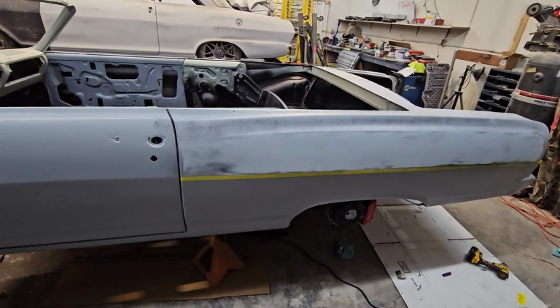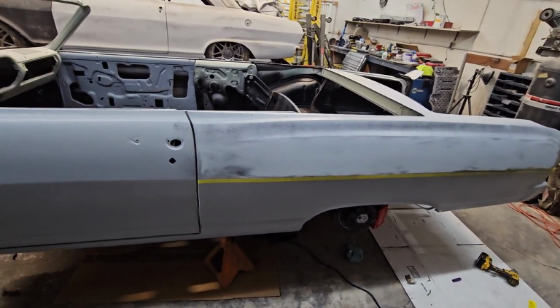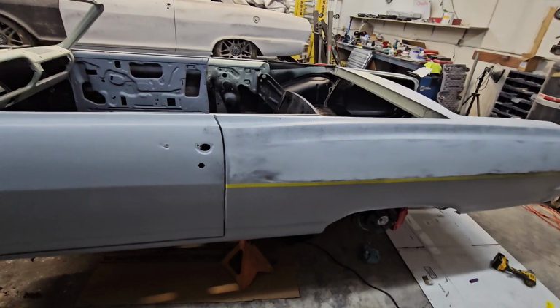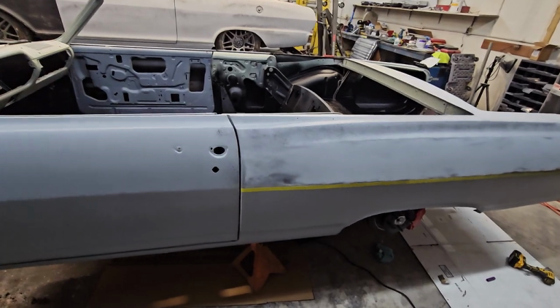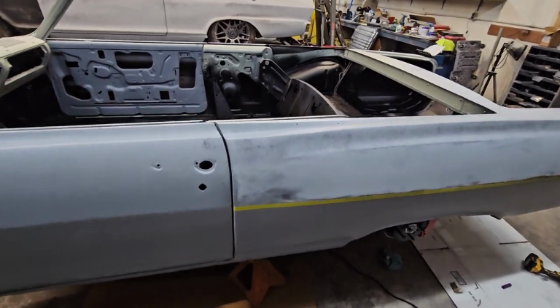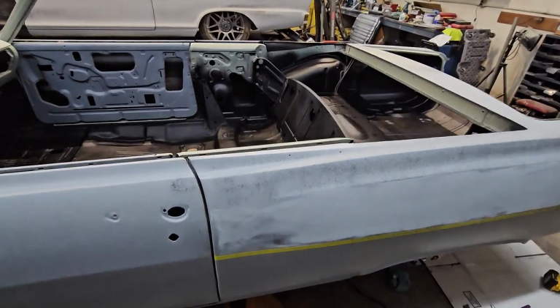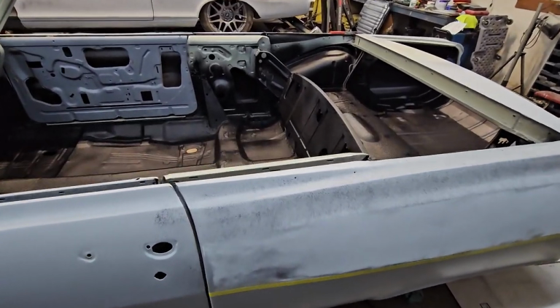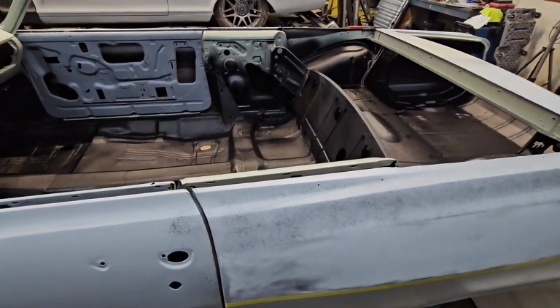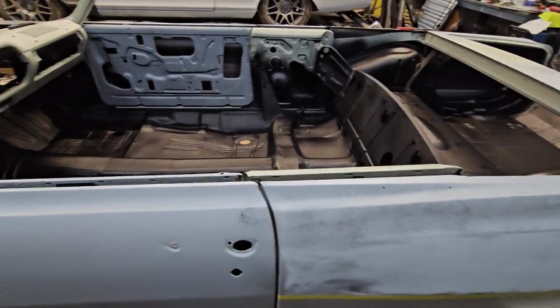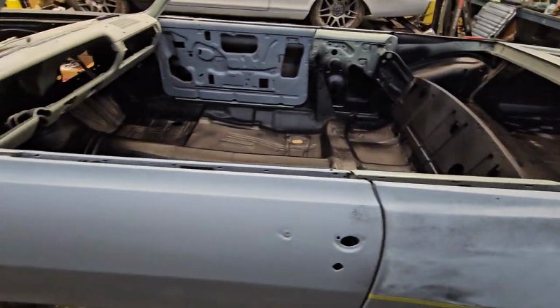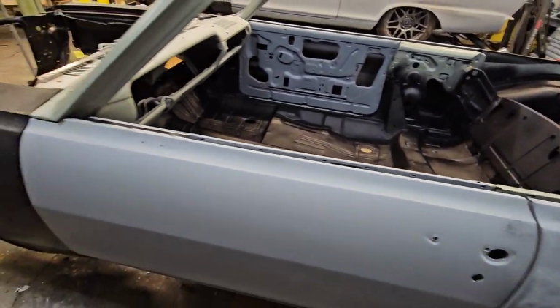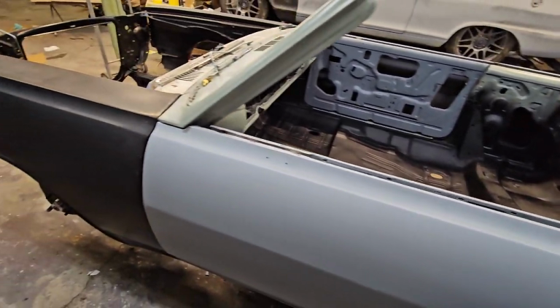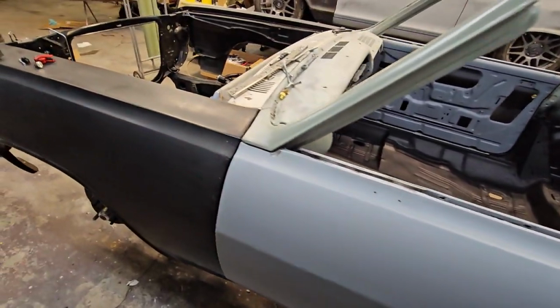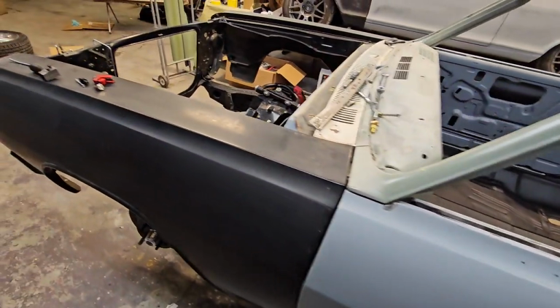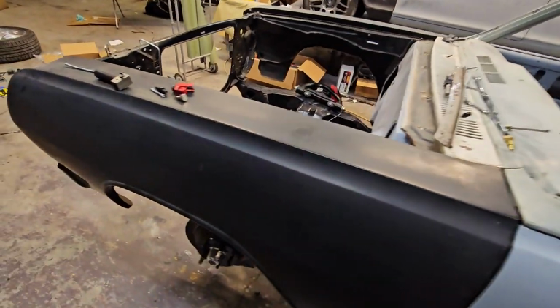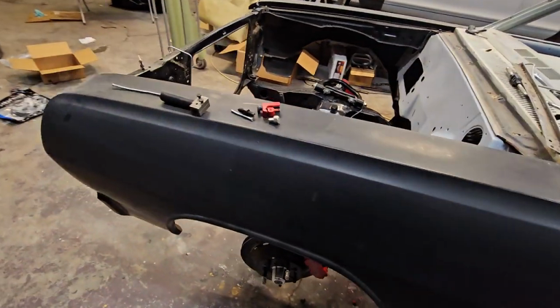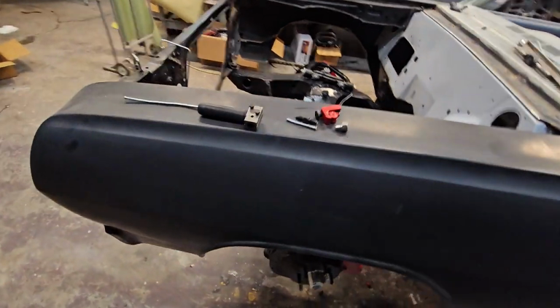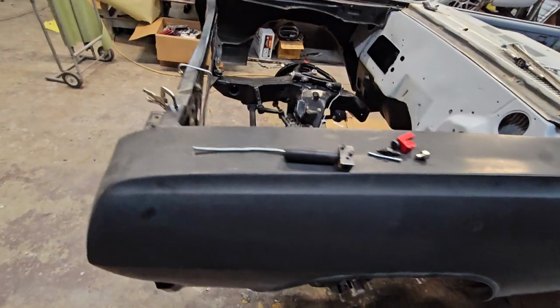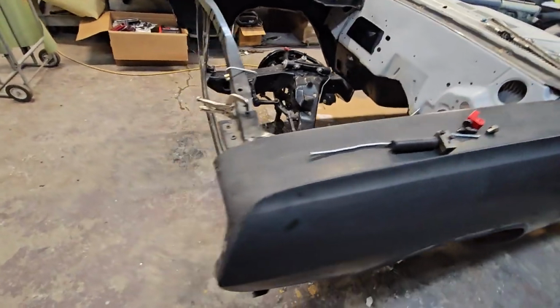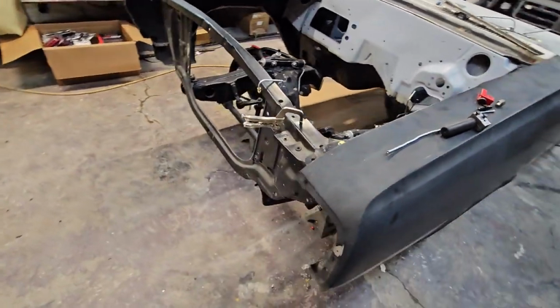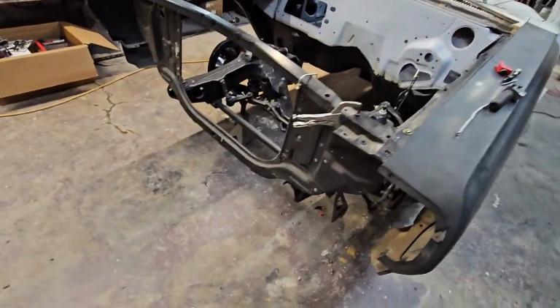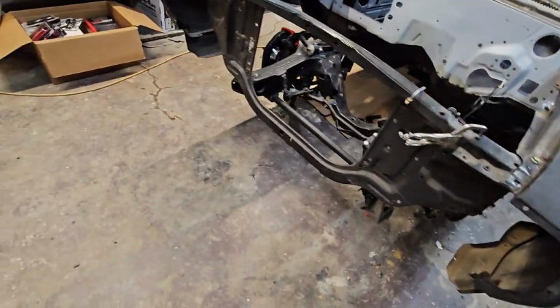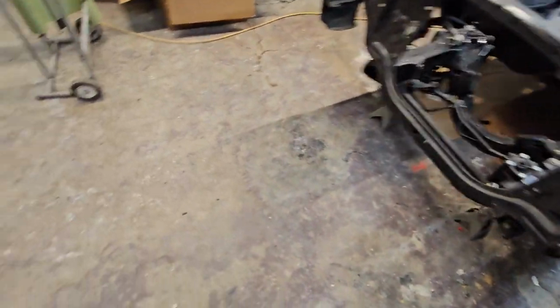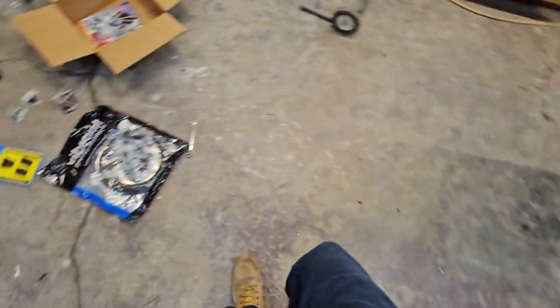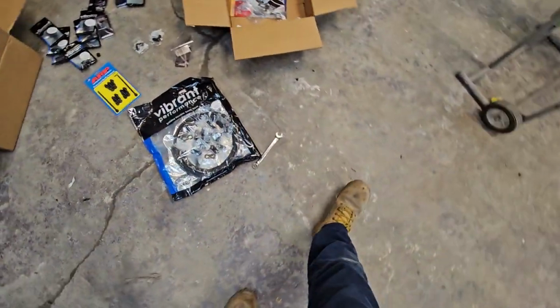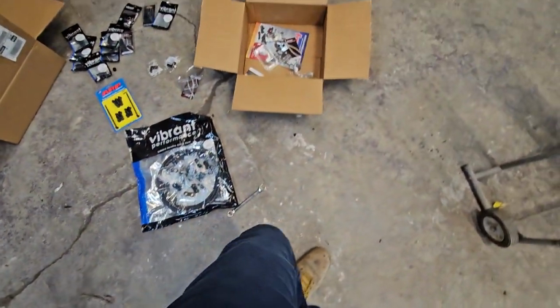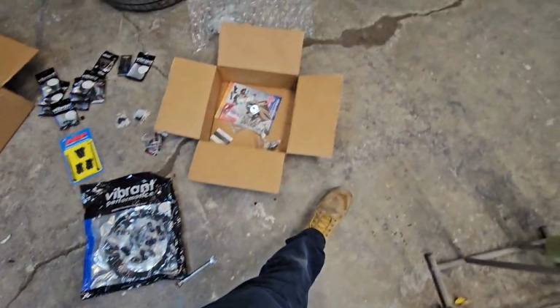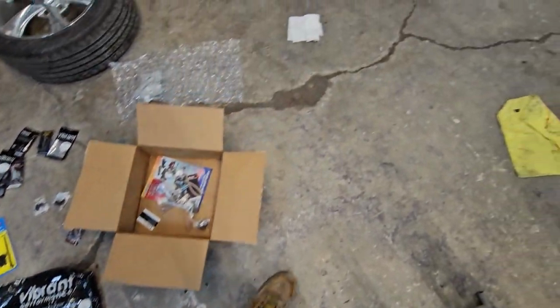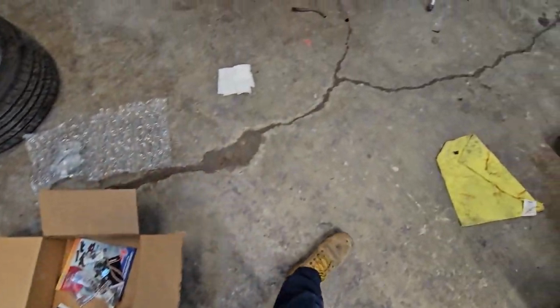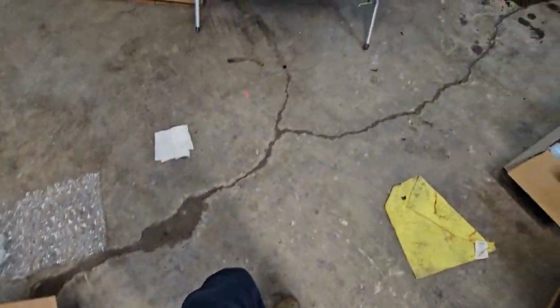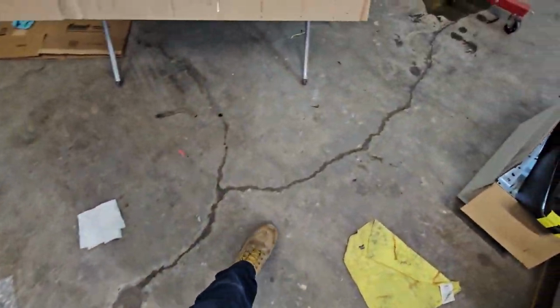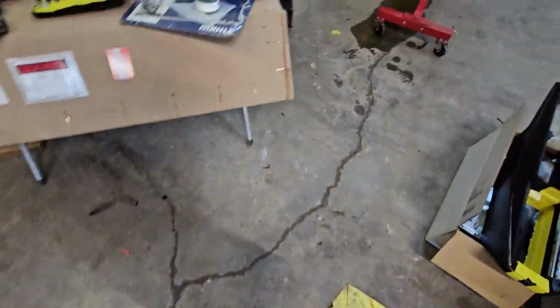I'm excited about this one. It's gonna be red with all black accents, a little bit of polish here and there. We're doing all the hard lines for the brakes and all the fuel system.